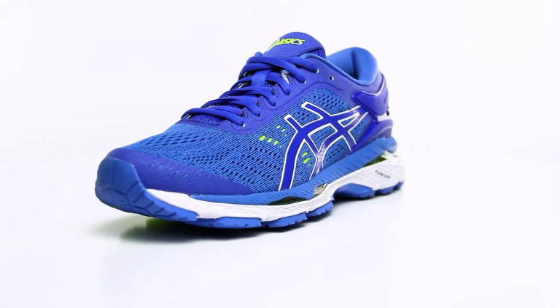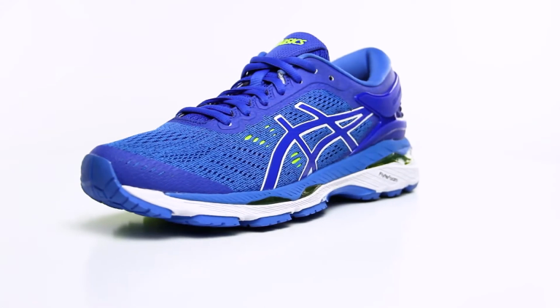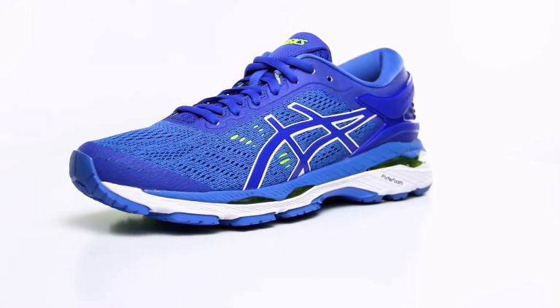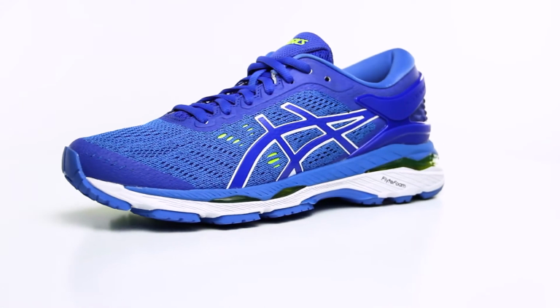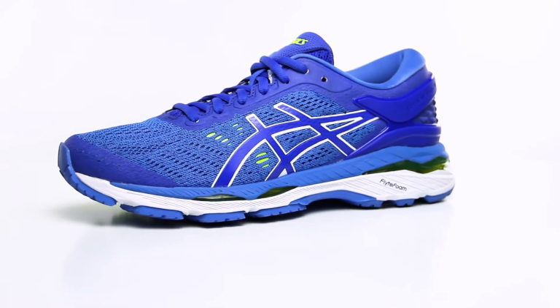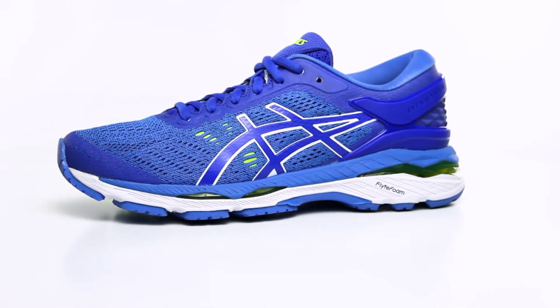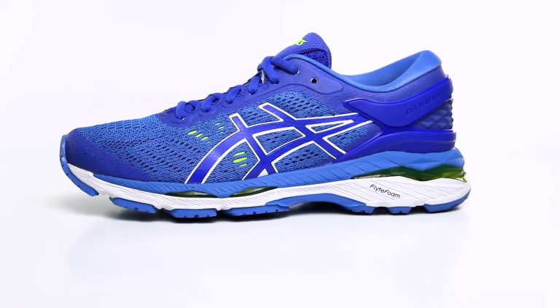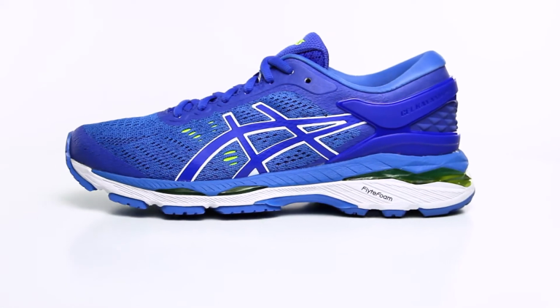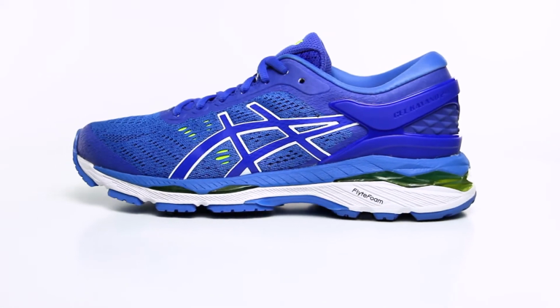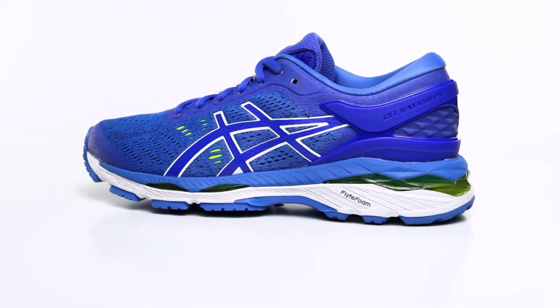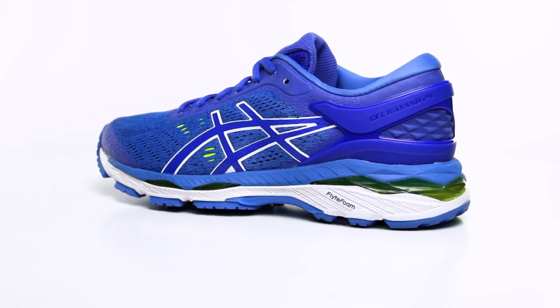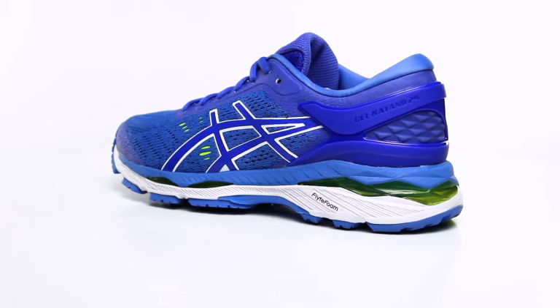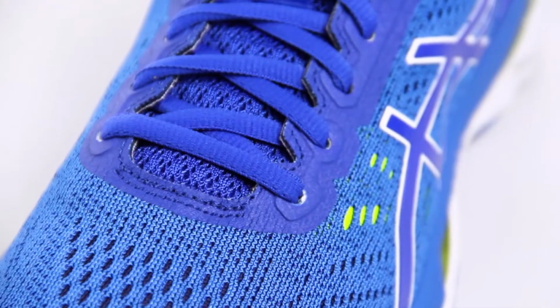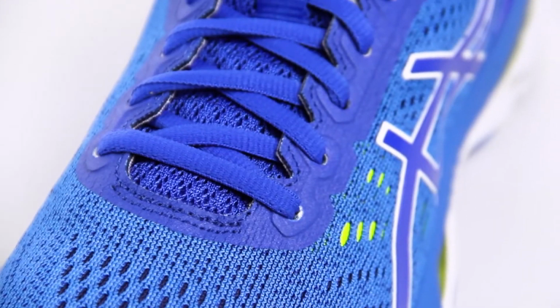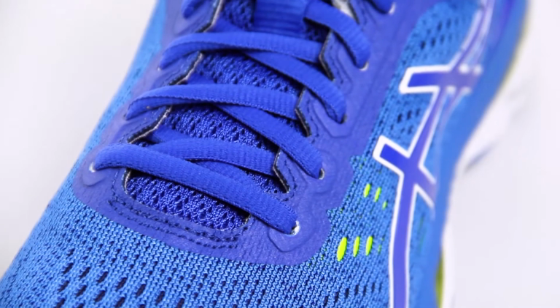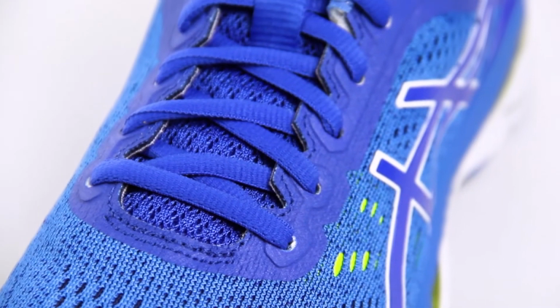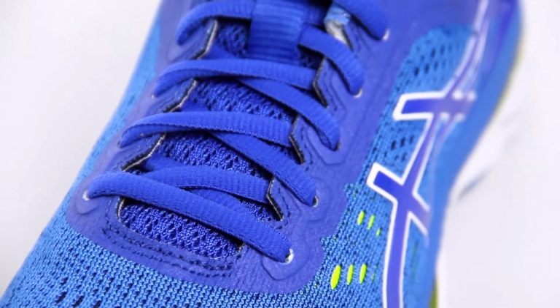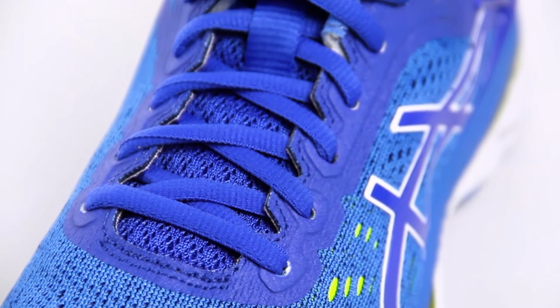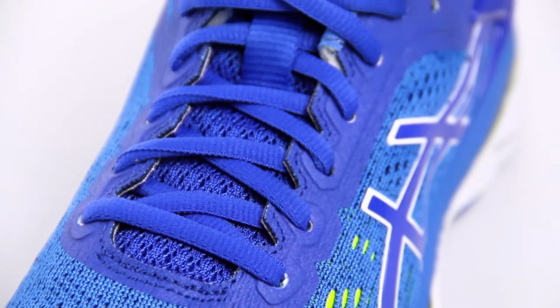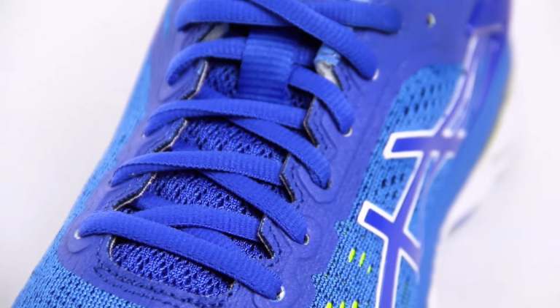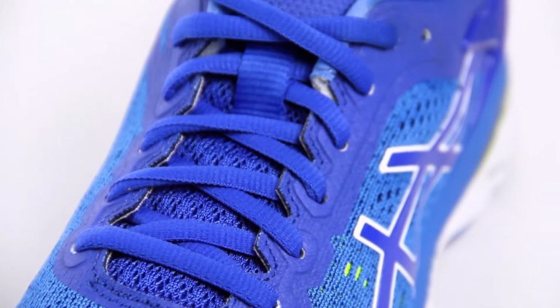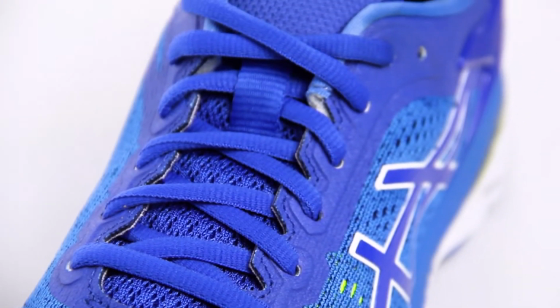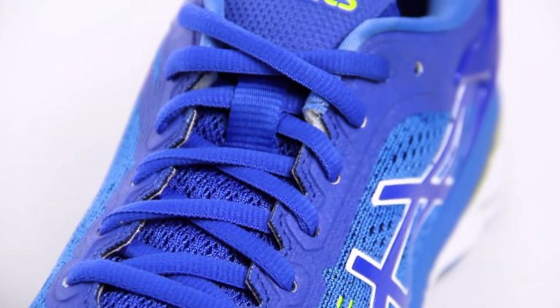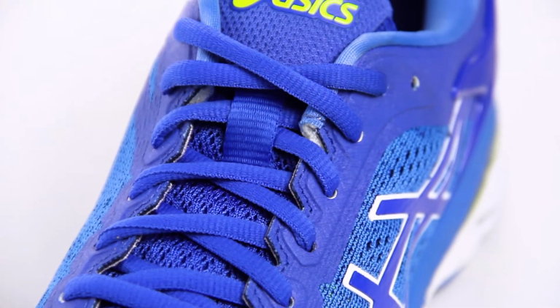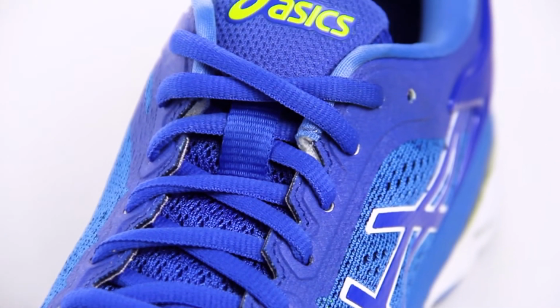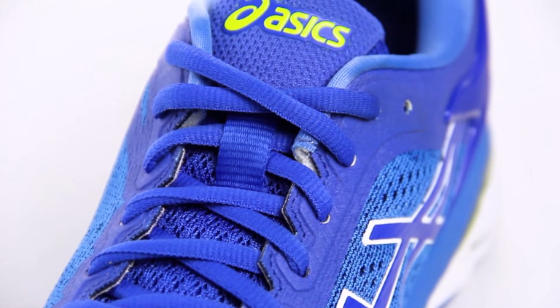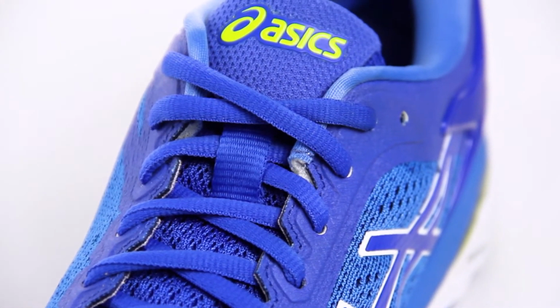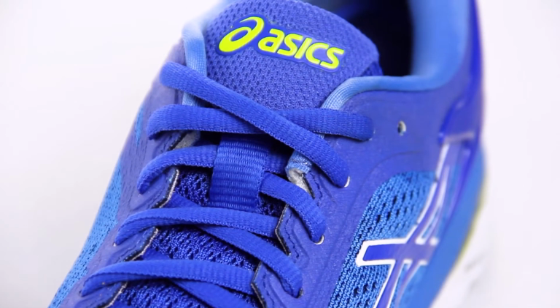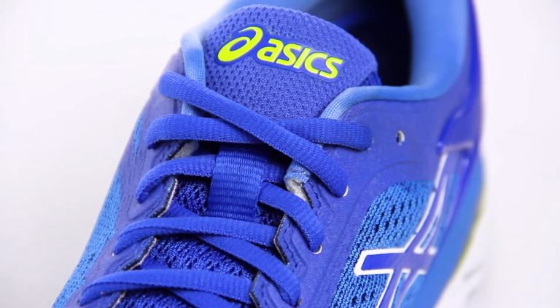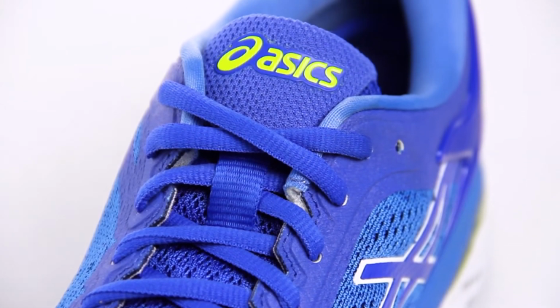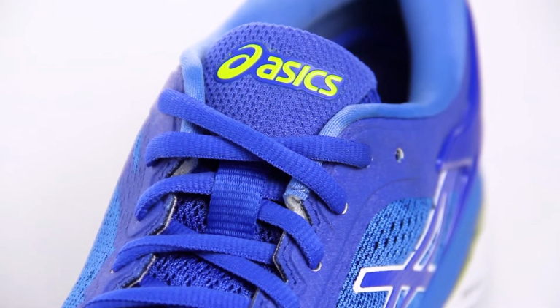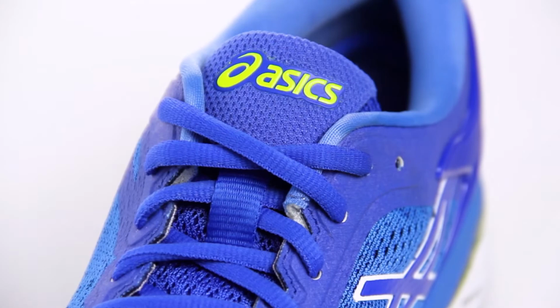This is the women's Kayano 24 from Asics. The Kayano has been a go-to style for runners since it was introduced, and this version of the Kayano doesn't disappoint.